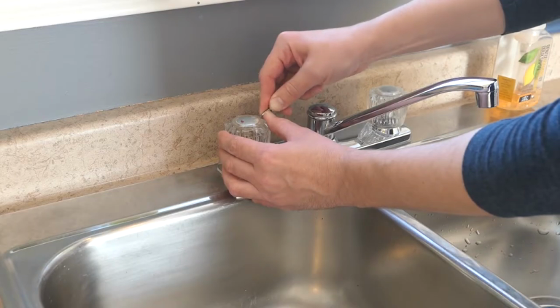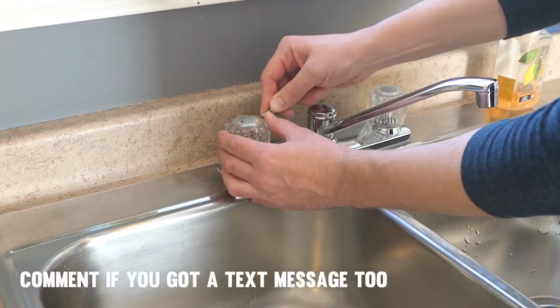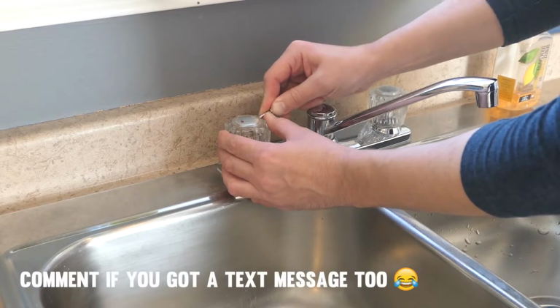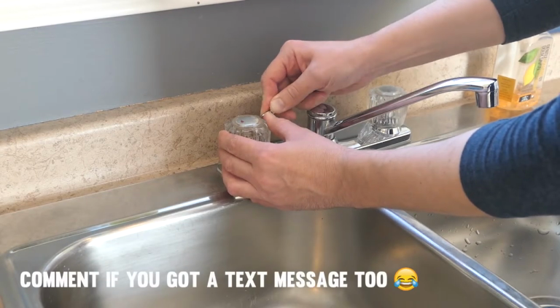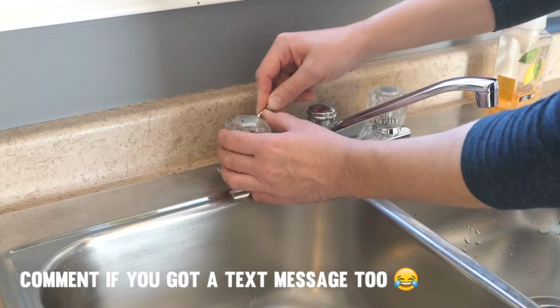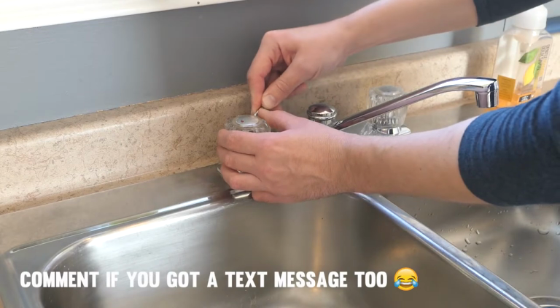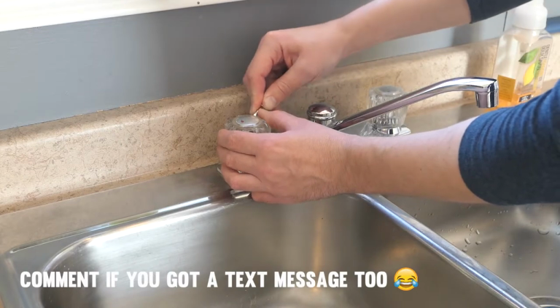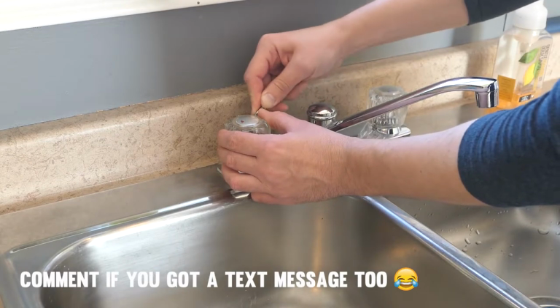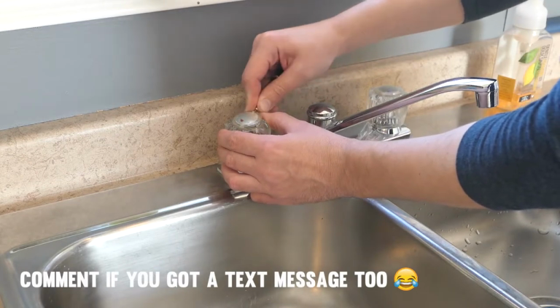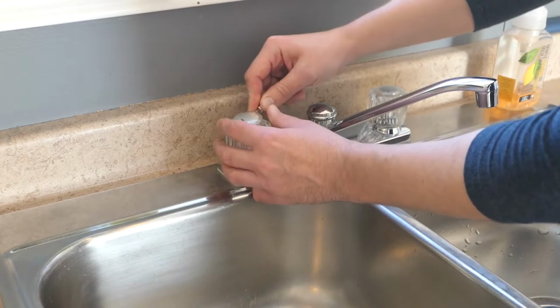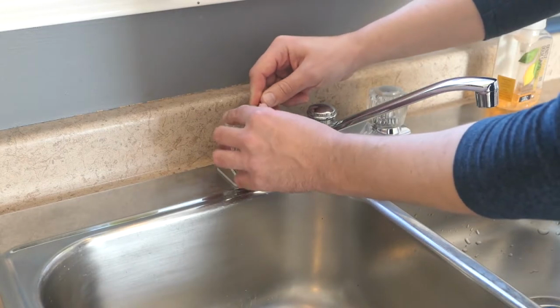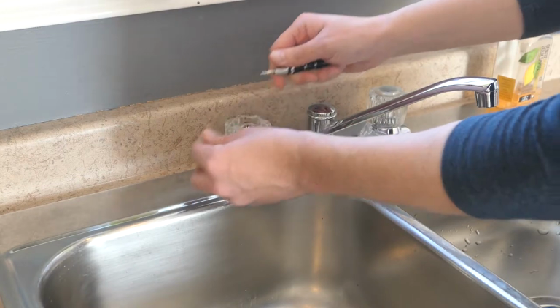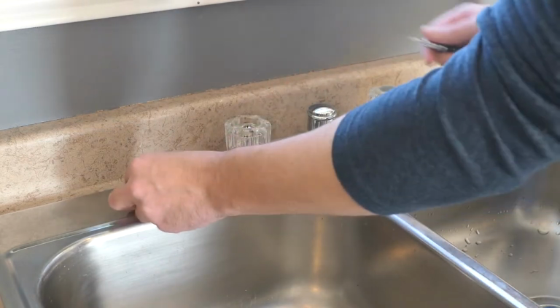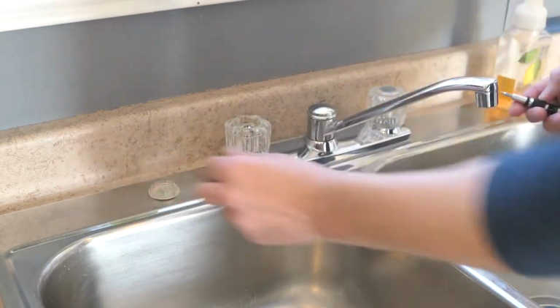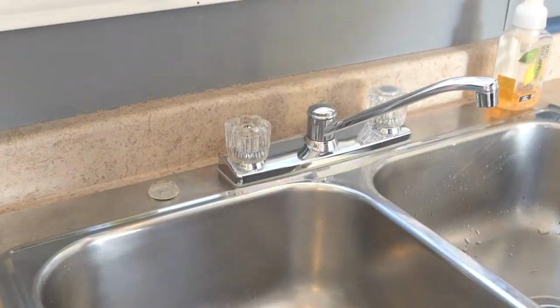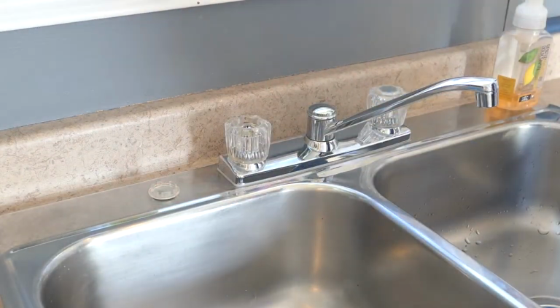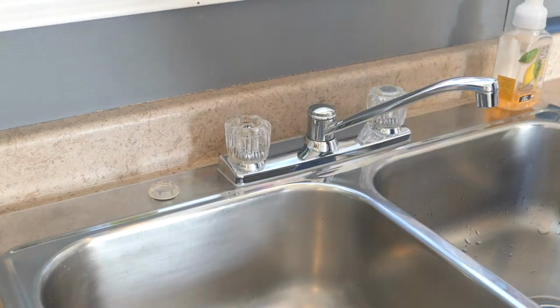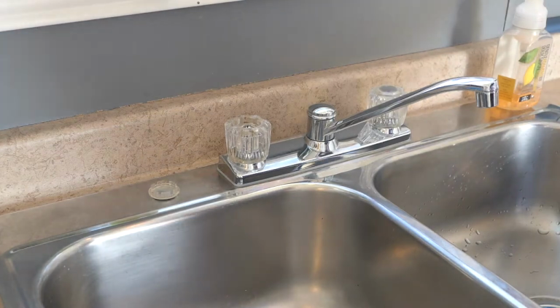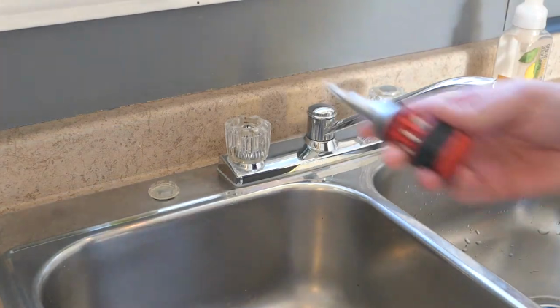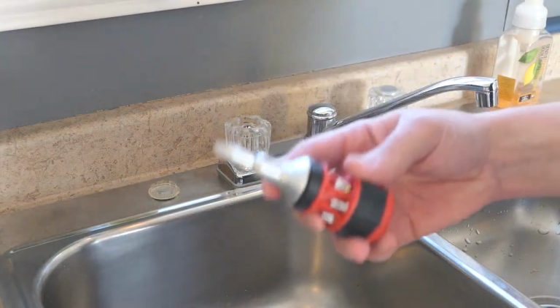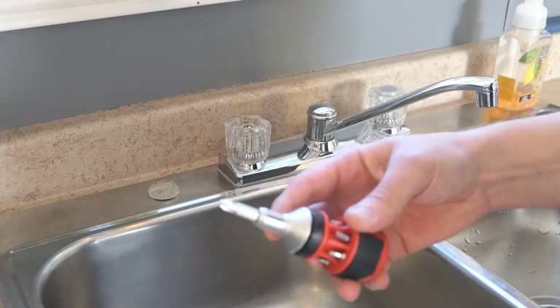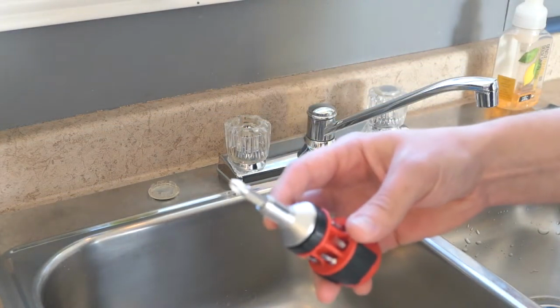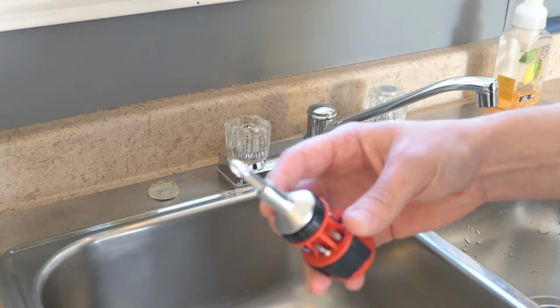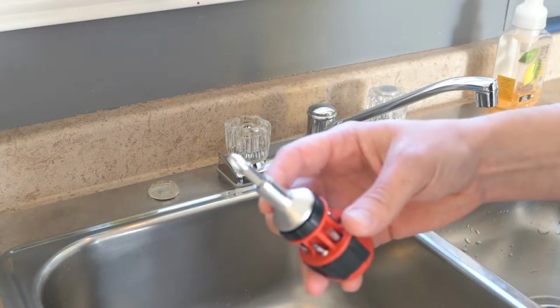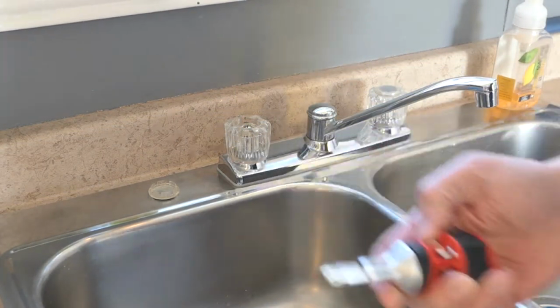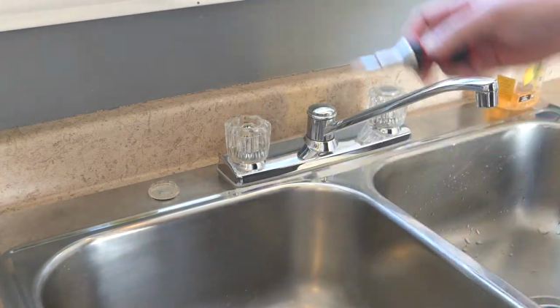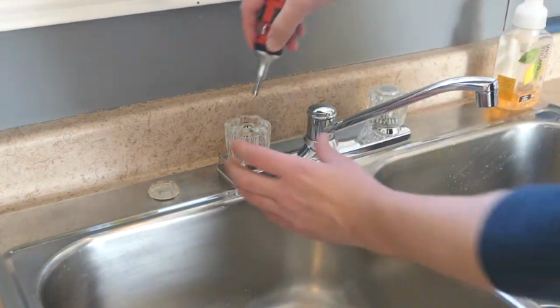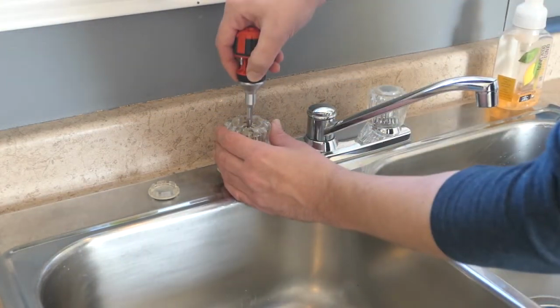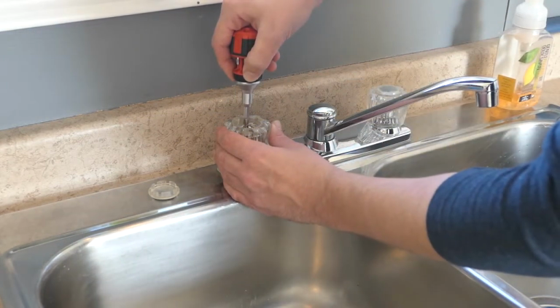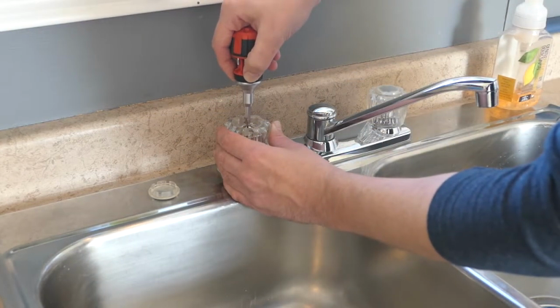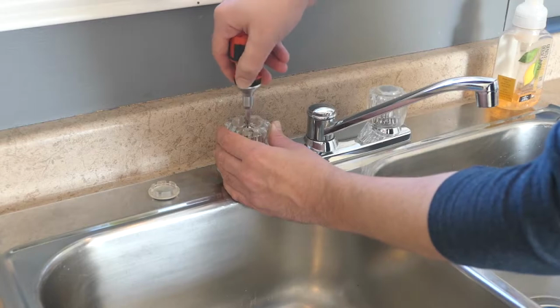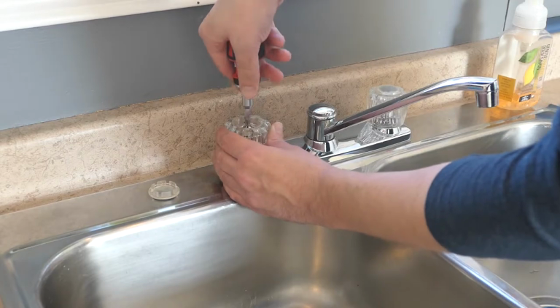I'll use a small flathead screwdriver to pop off the cap. Then I'll use the Phillips screwdriver to remove the handle screw.